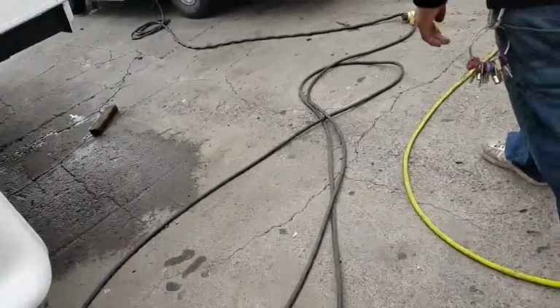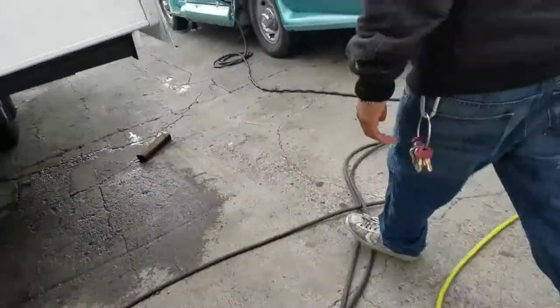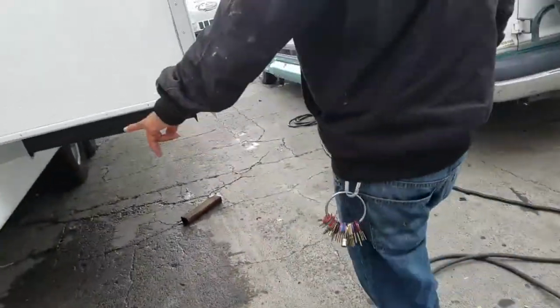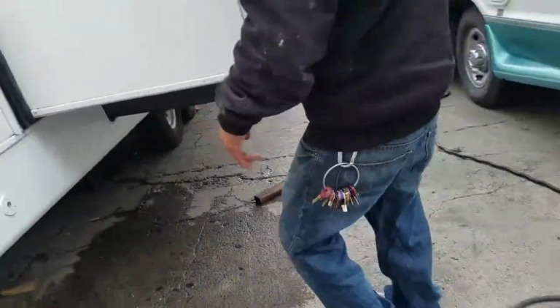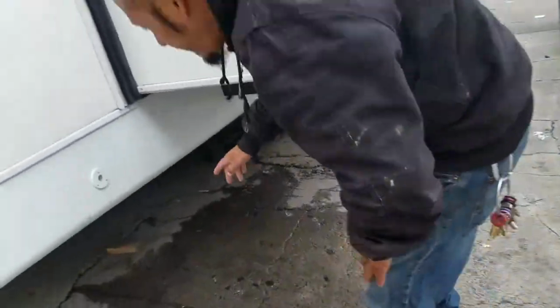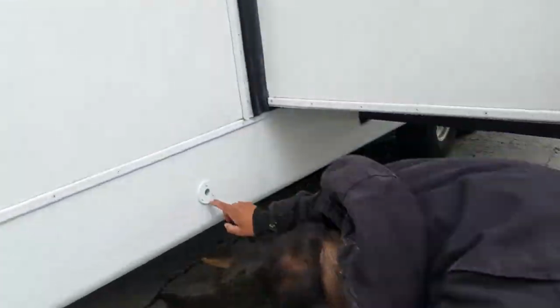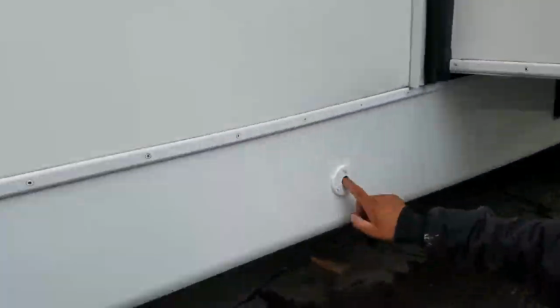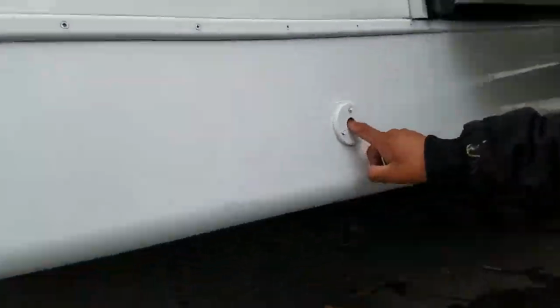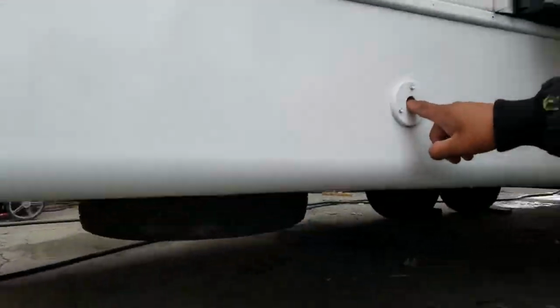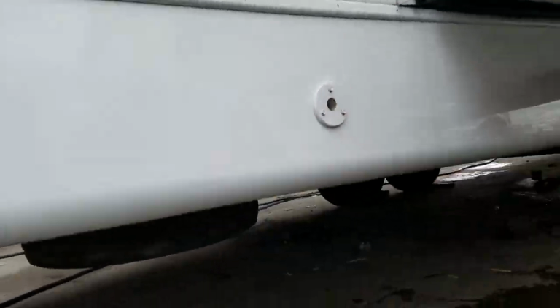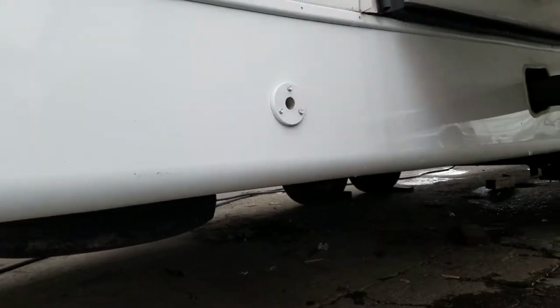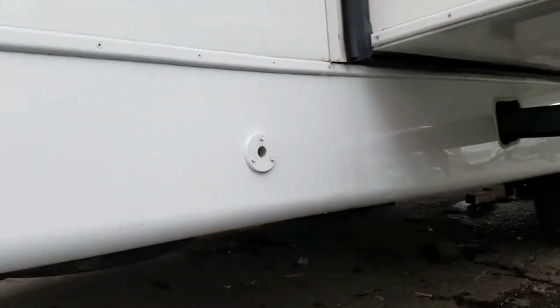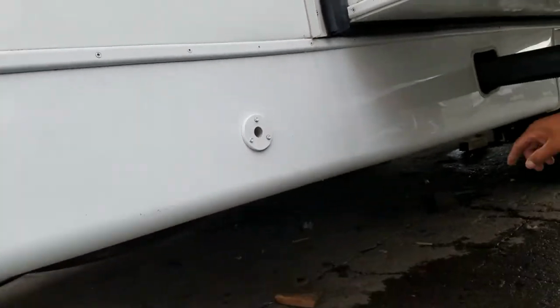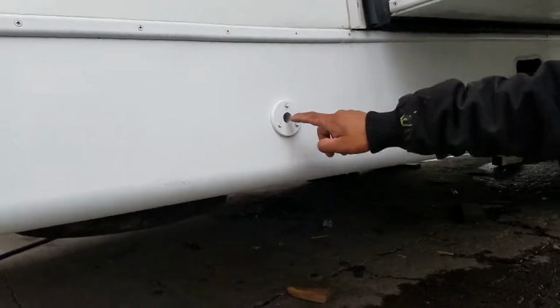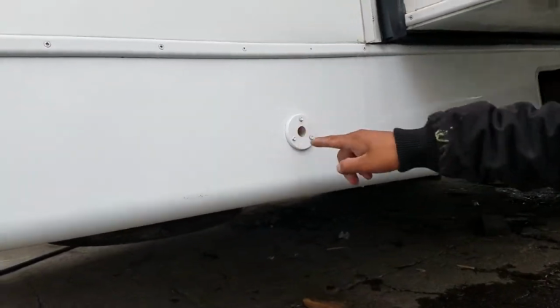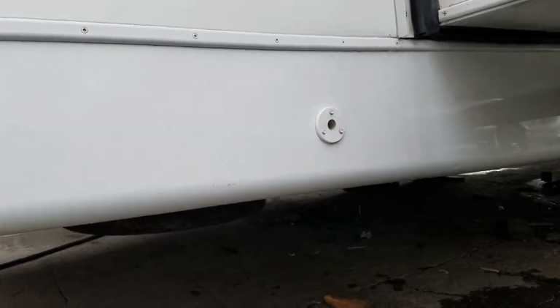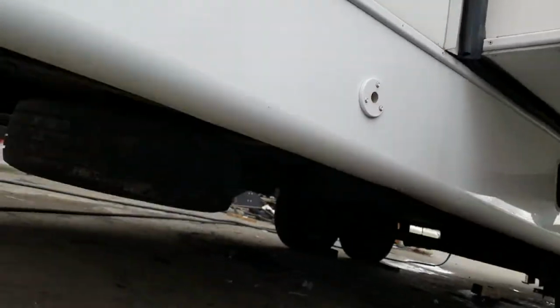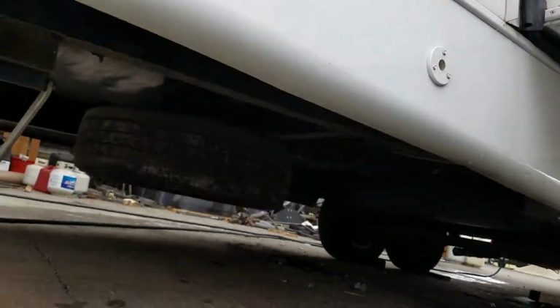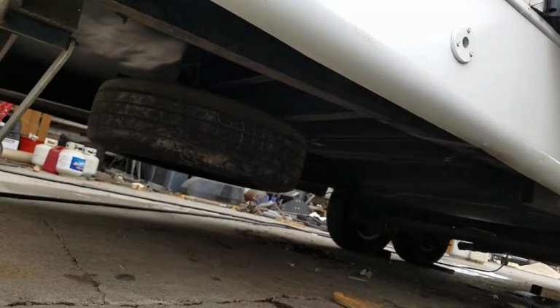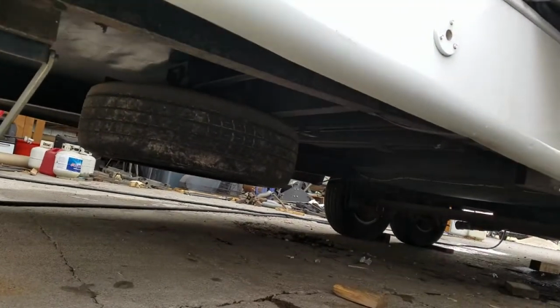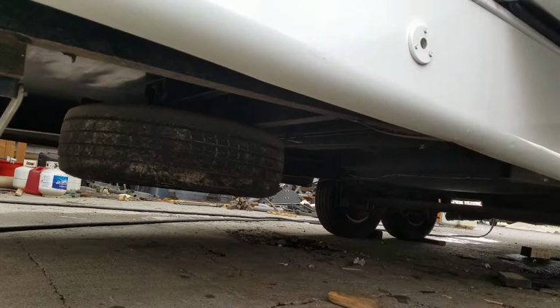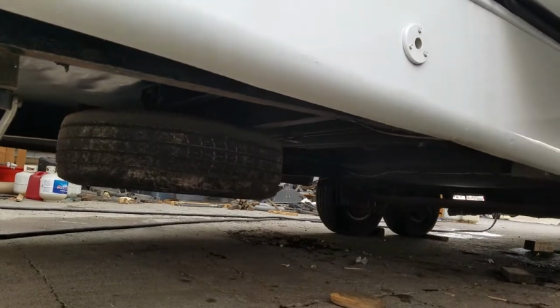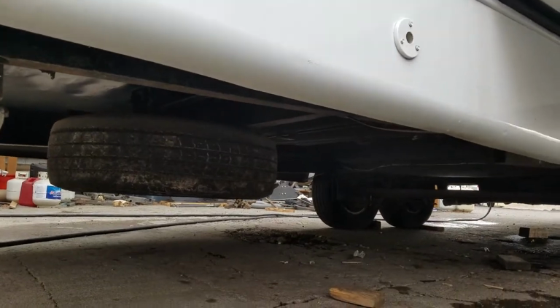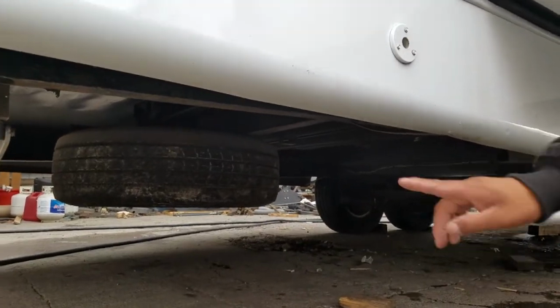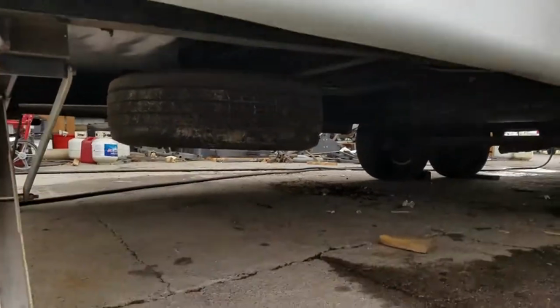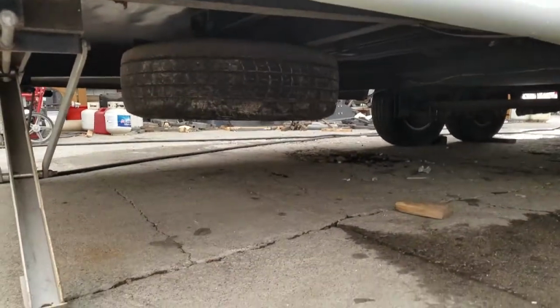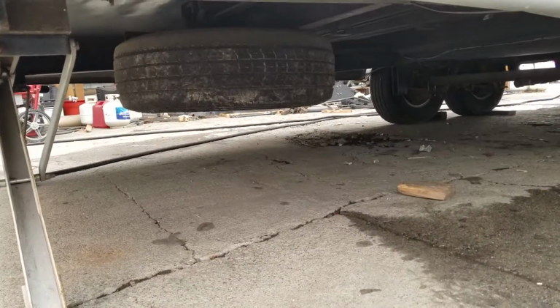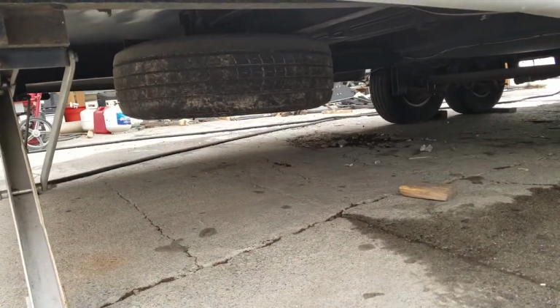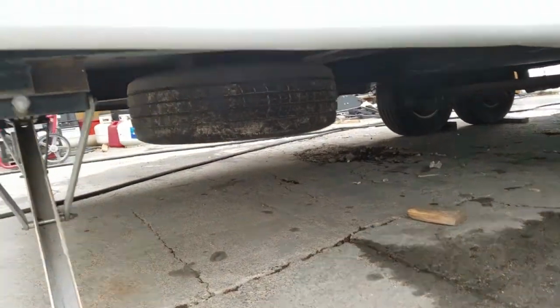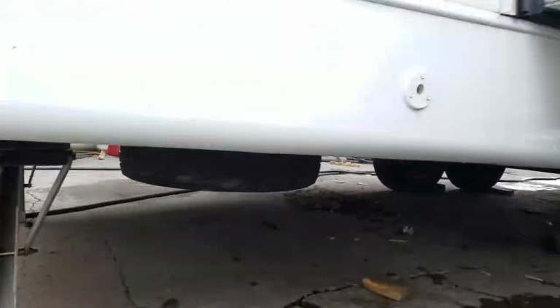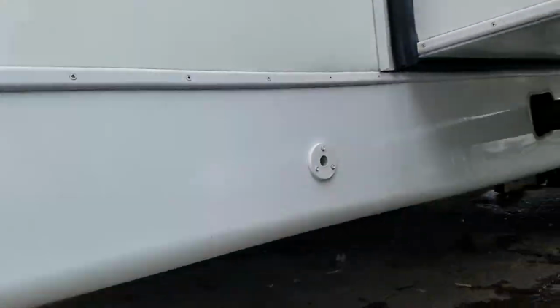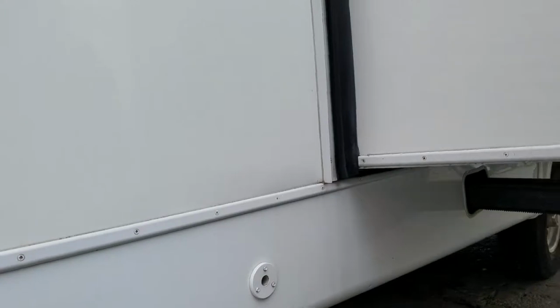And this is how you lower your spare tire. The same tool you use for the landing gear in the front — it's this. There's the spare tire.